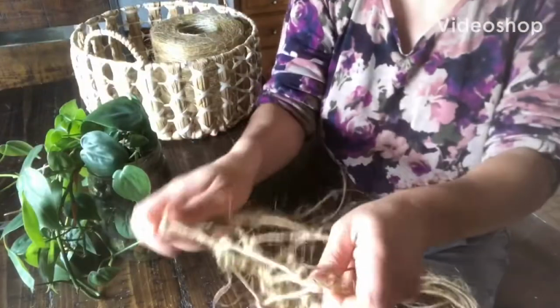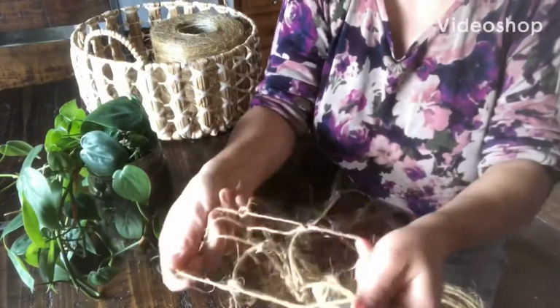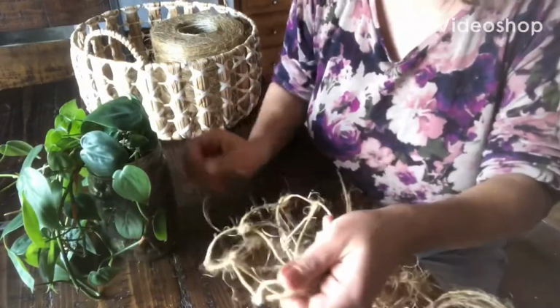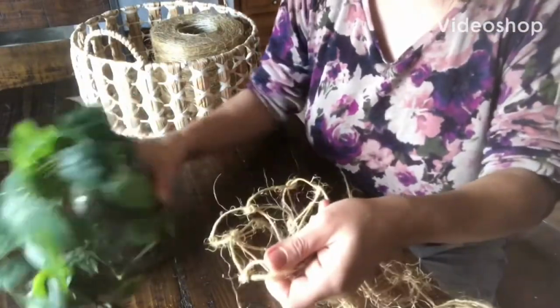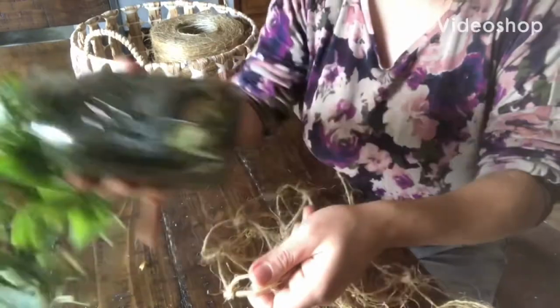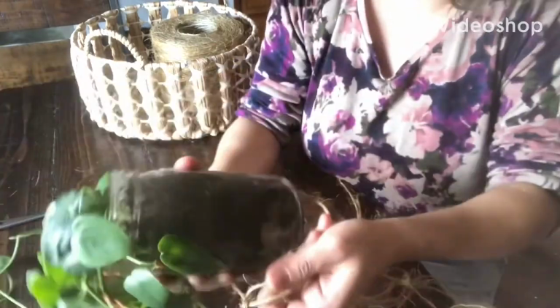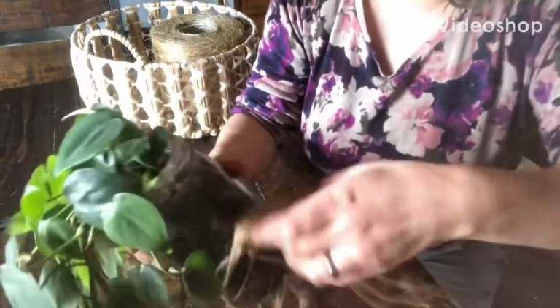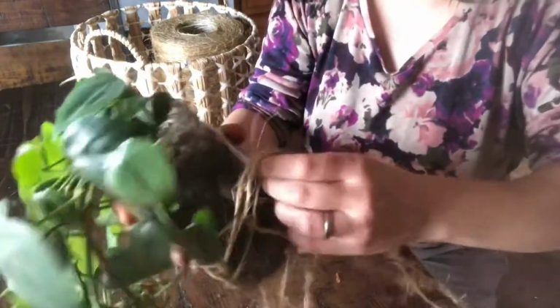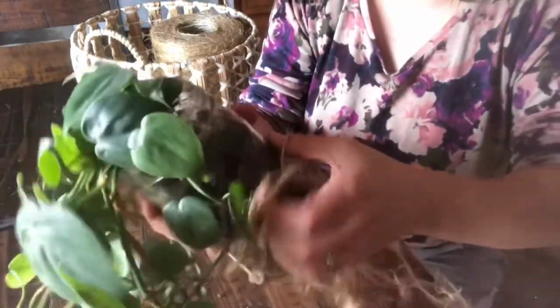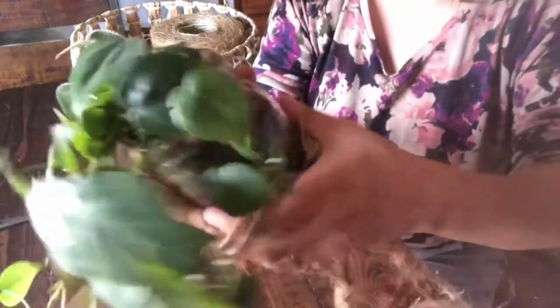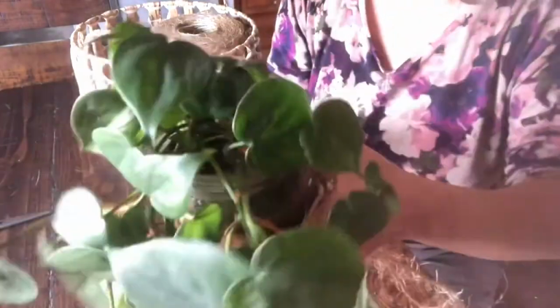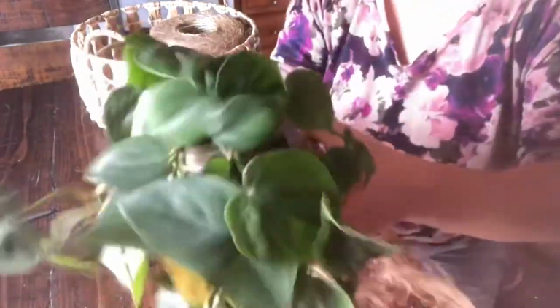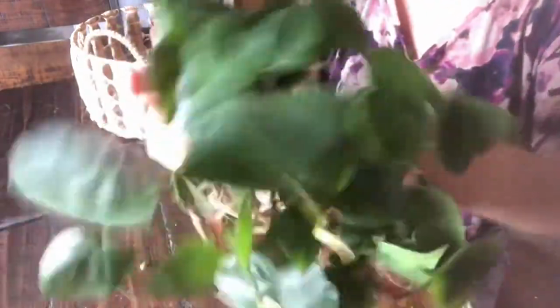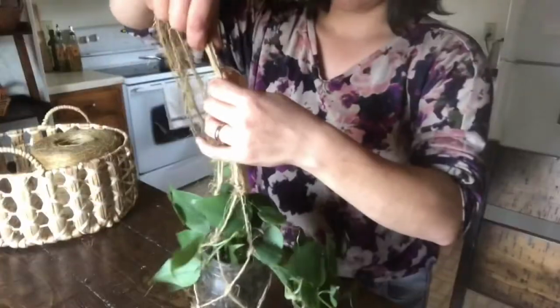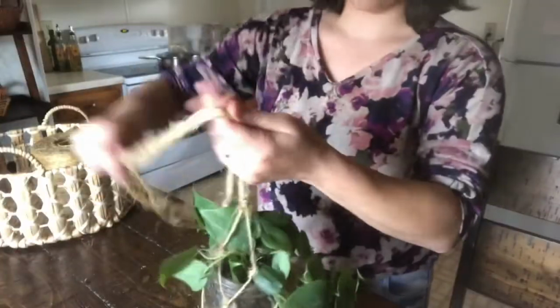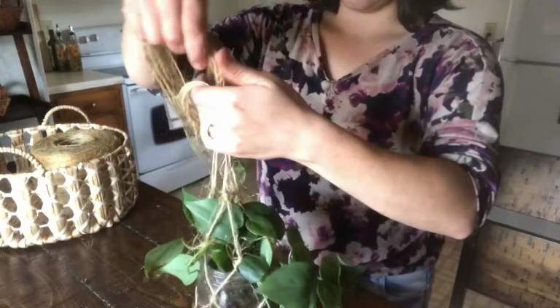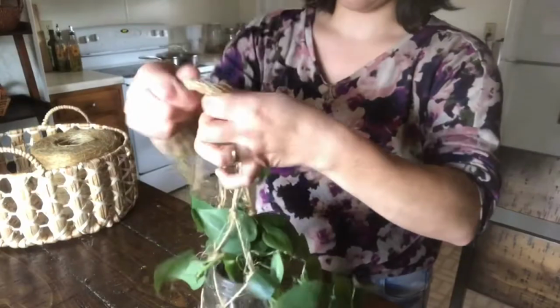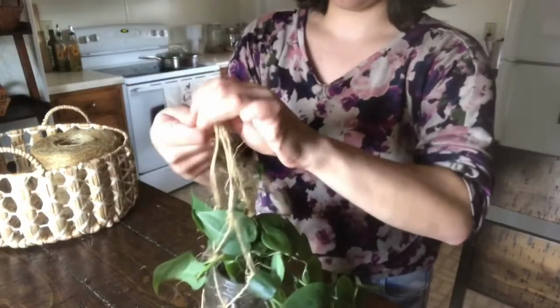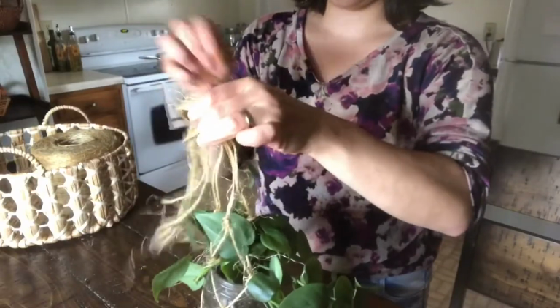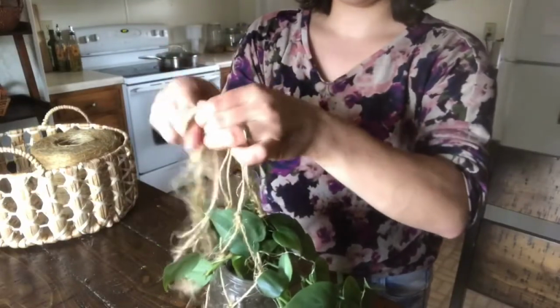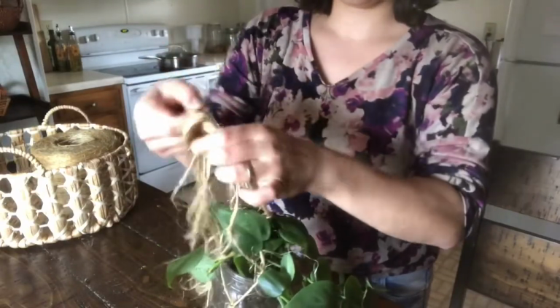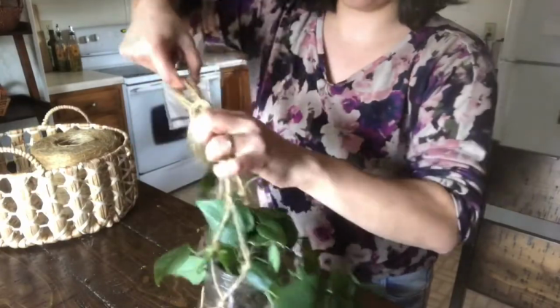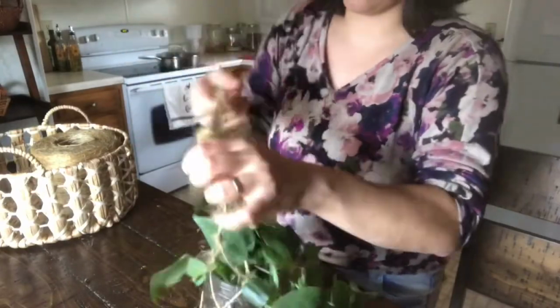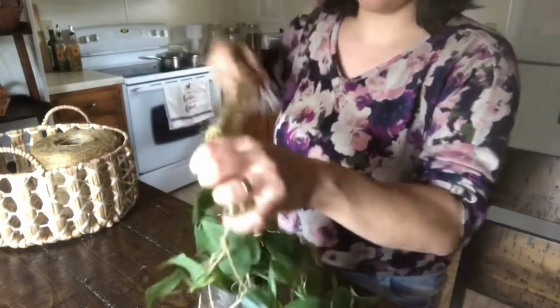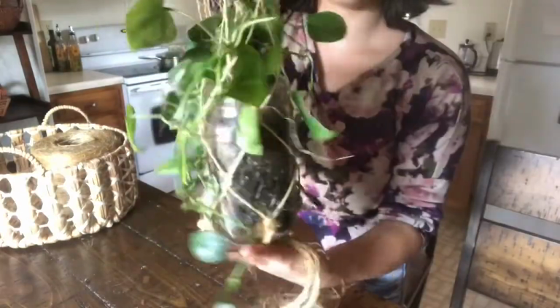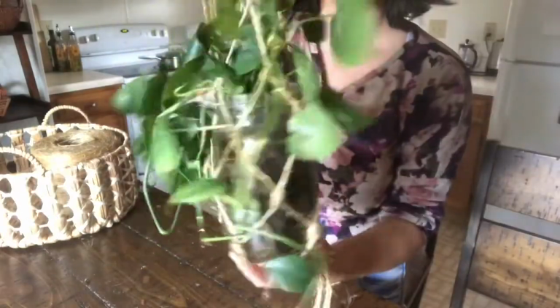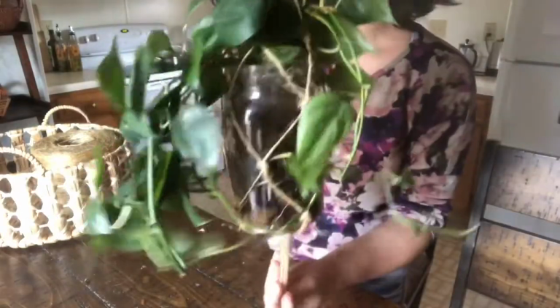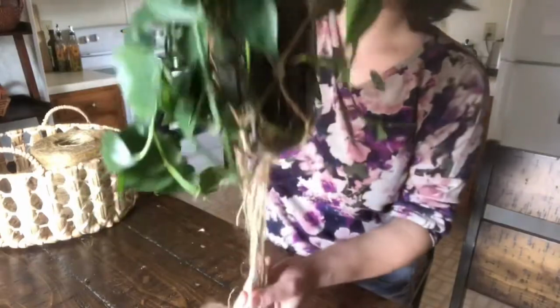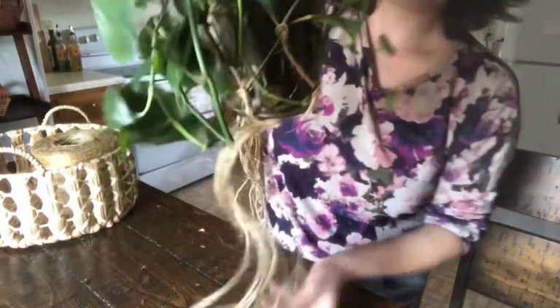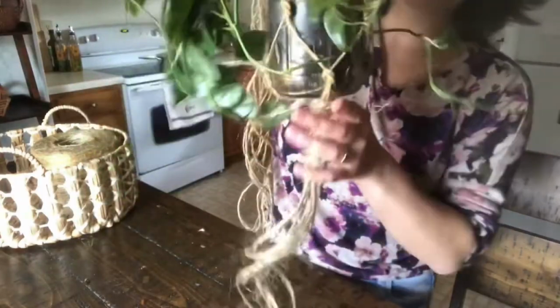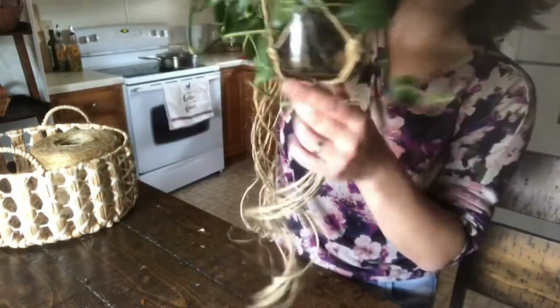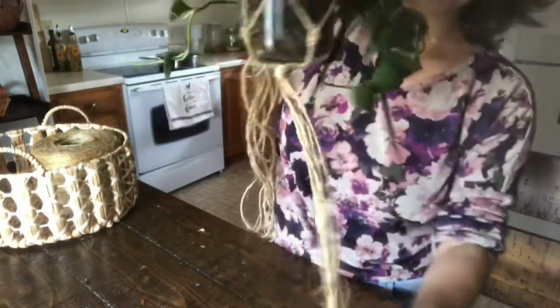After you've done a couple rows of knots, make sure to open up the net that you have created and insert your plant in there. Make sure that it fits, and once your knots reach the top of the planter you can tie a knot at the top to secure it.